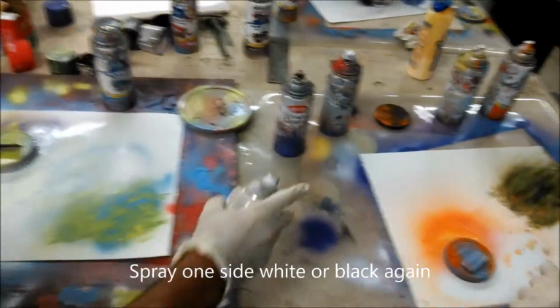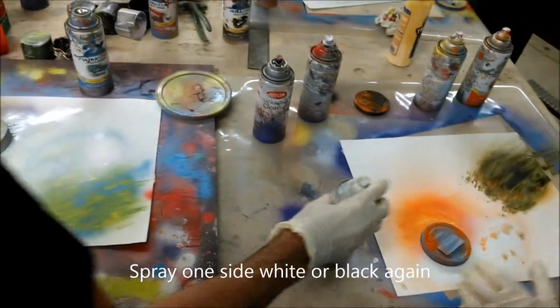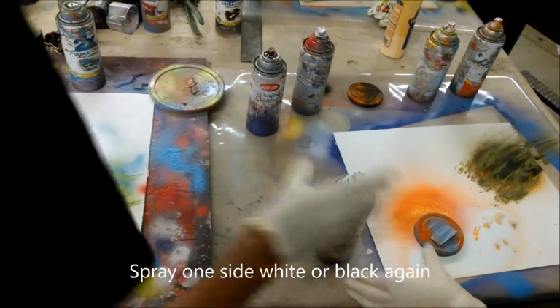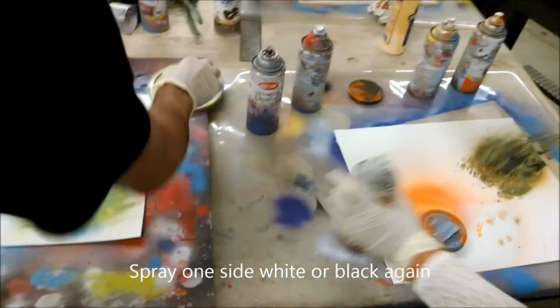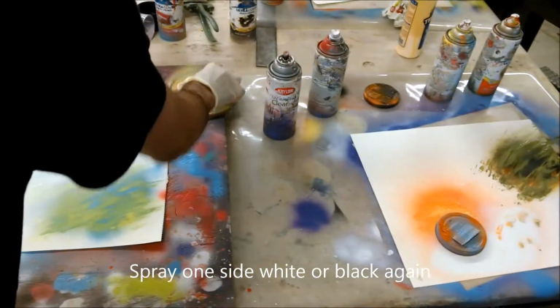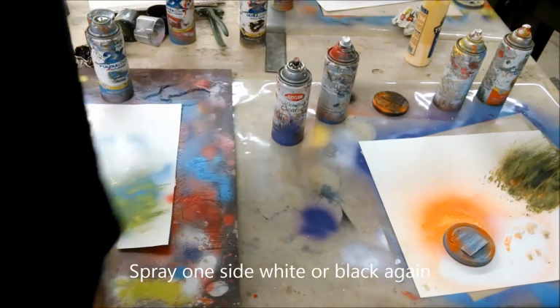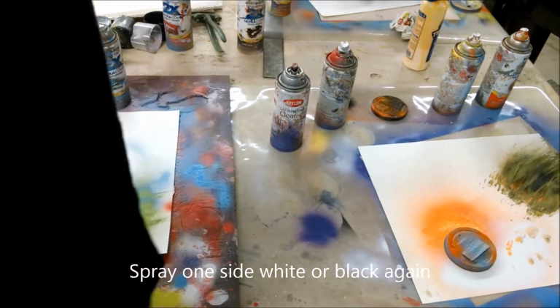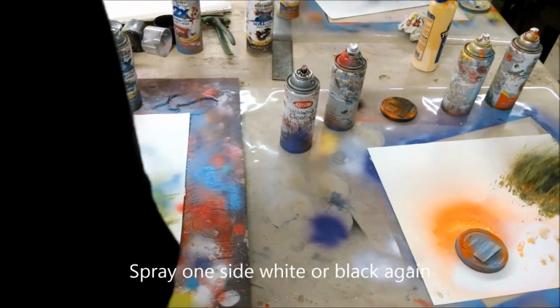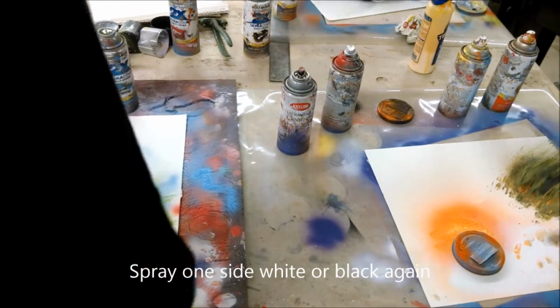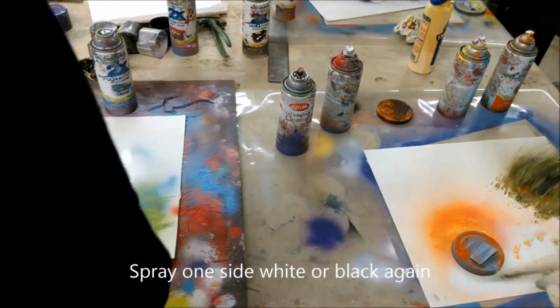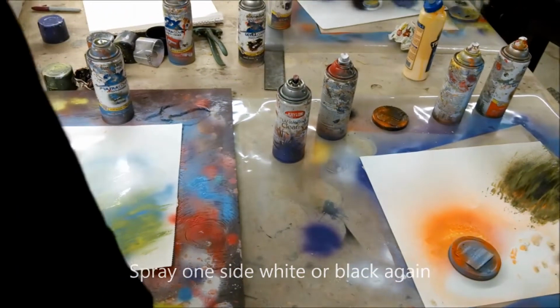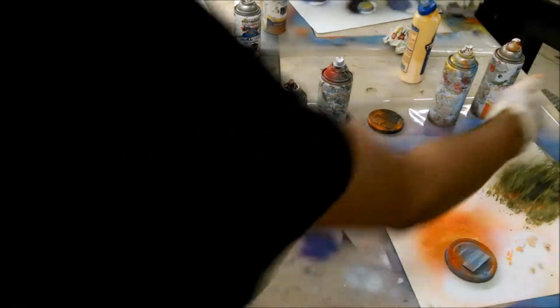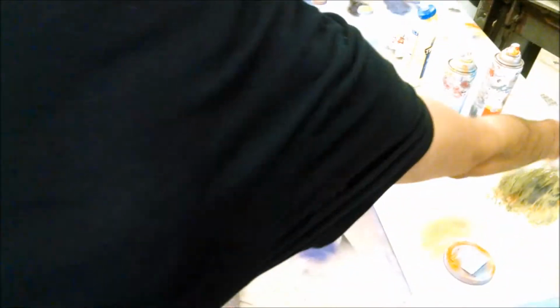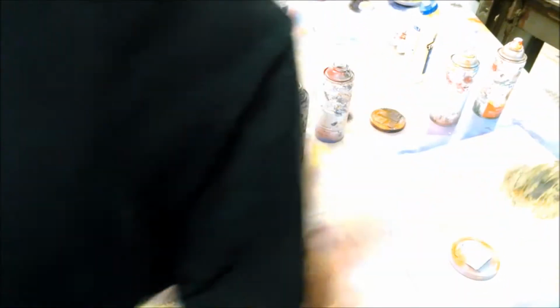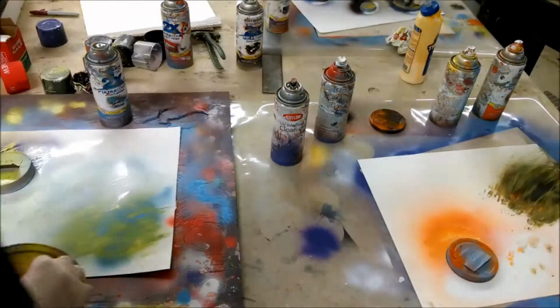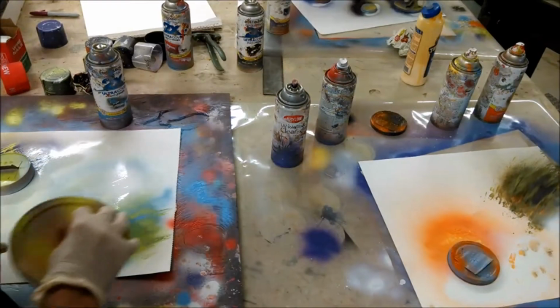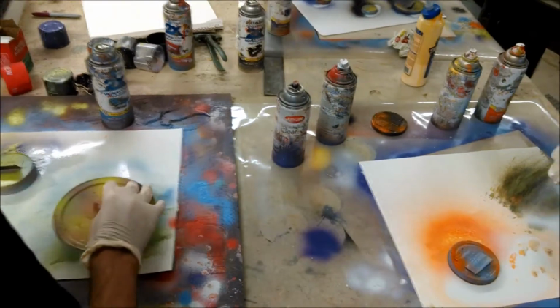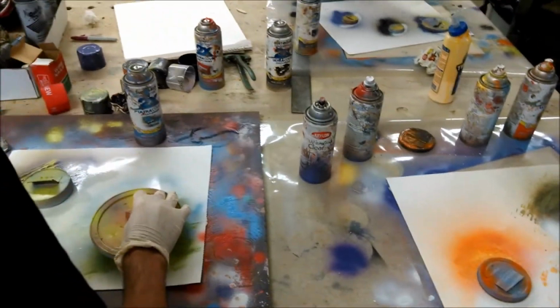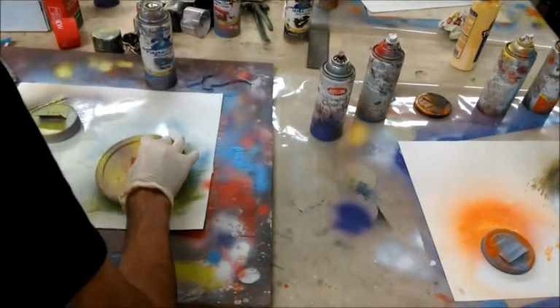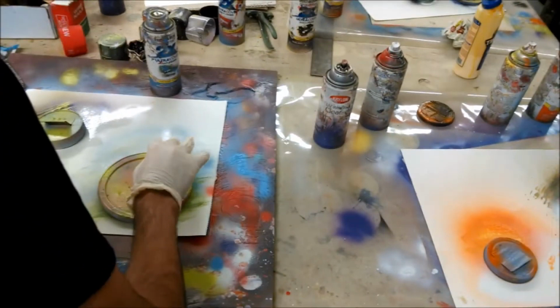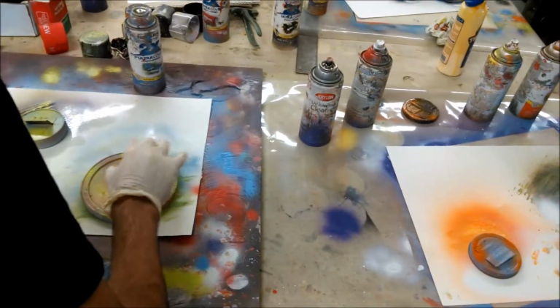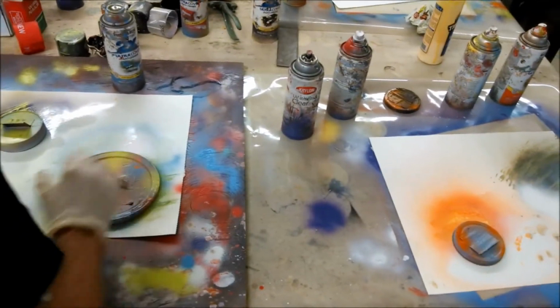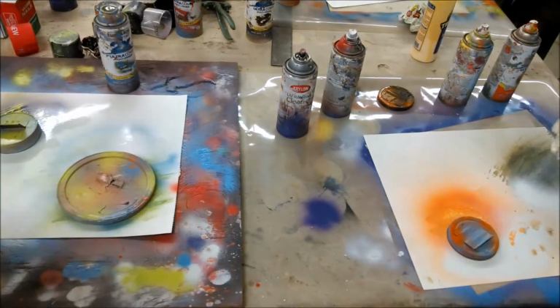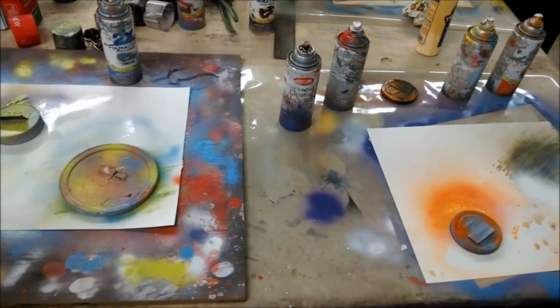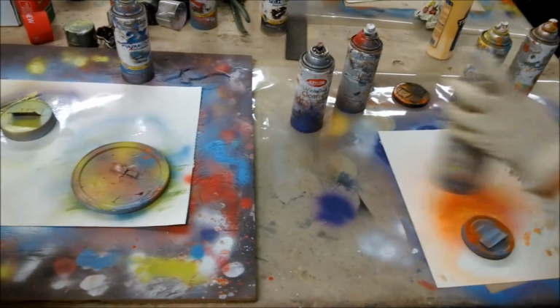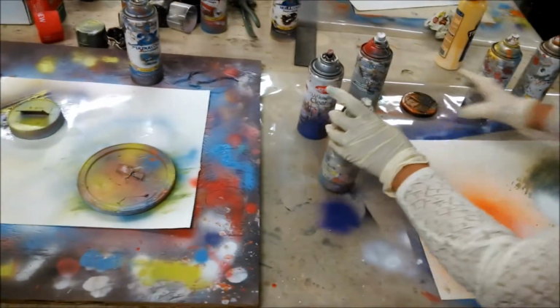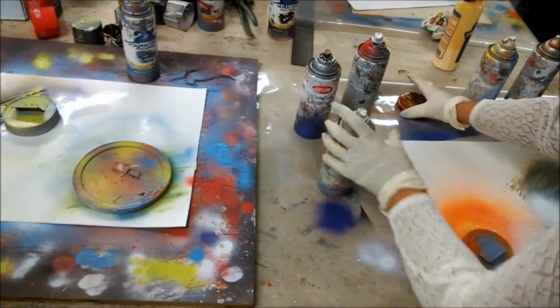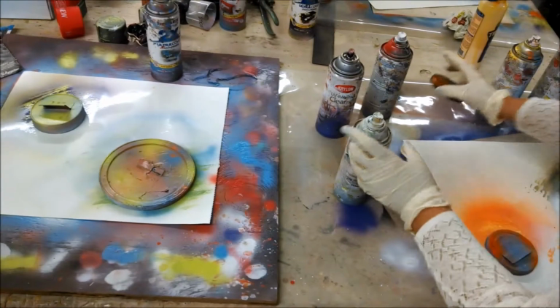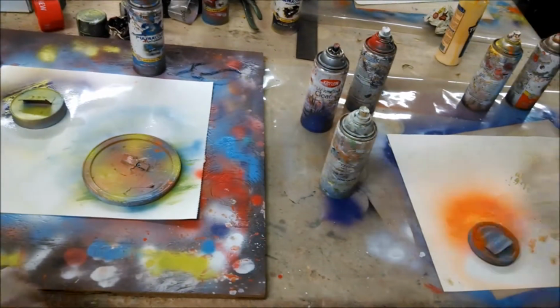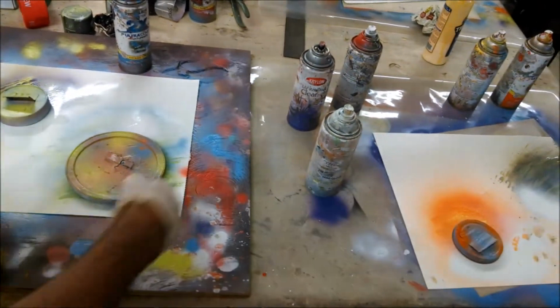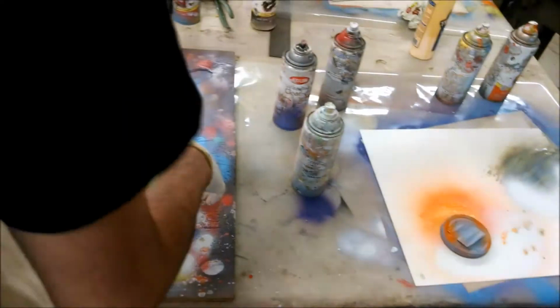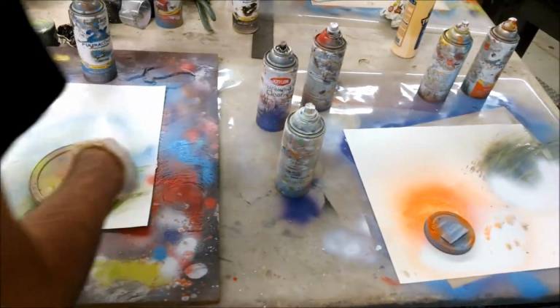Just get one side of it lighter. Does it matter if I did this side white? Yeah, you want to do the same side white, because it's all coming from the same light source. Now drop it on there.